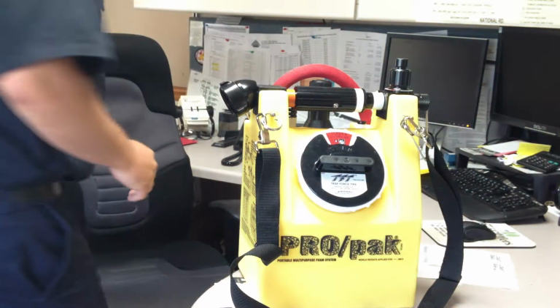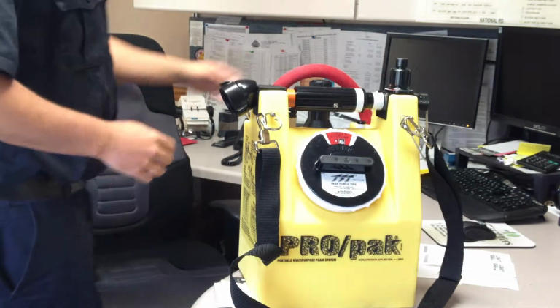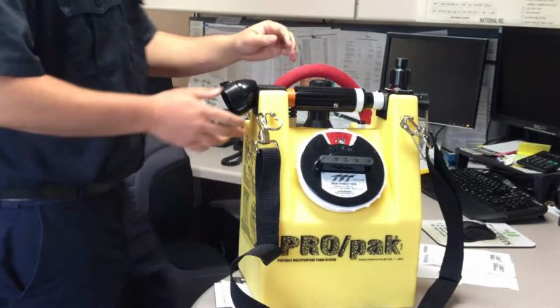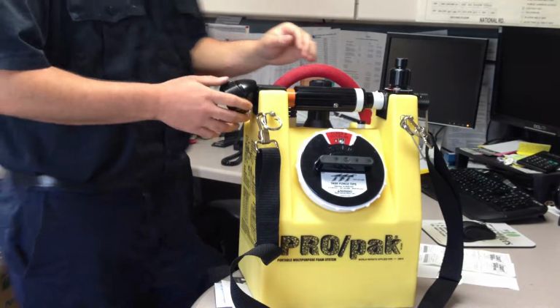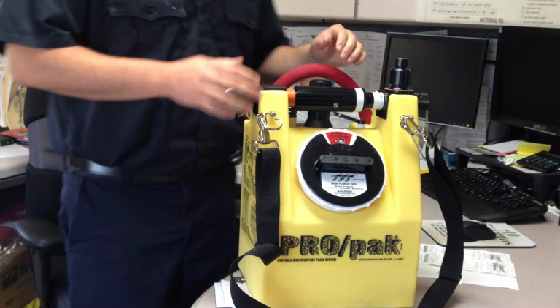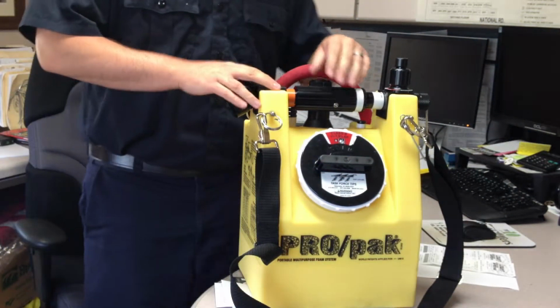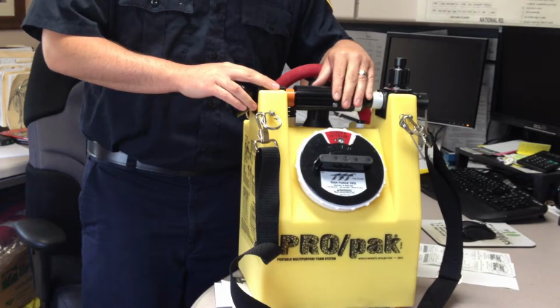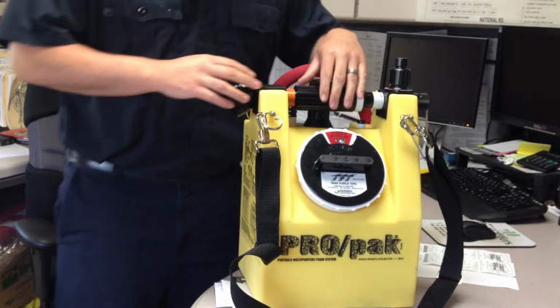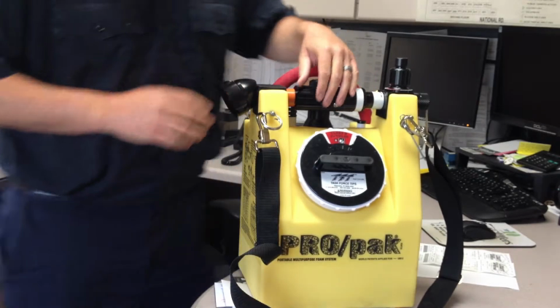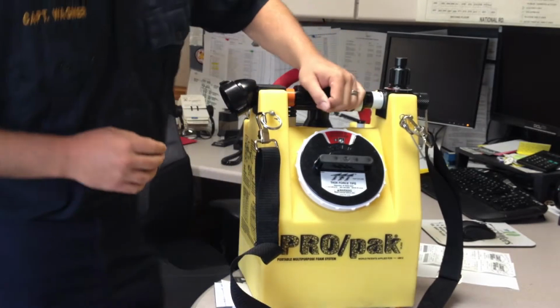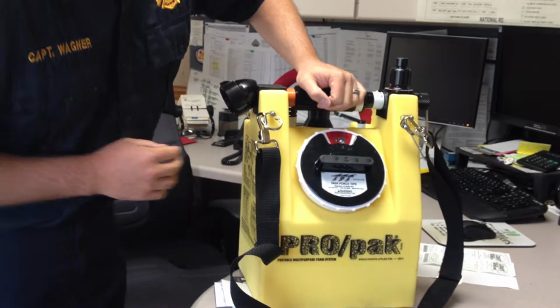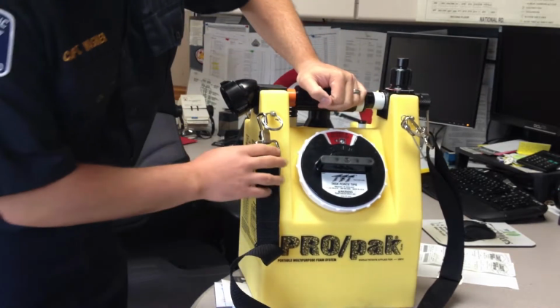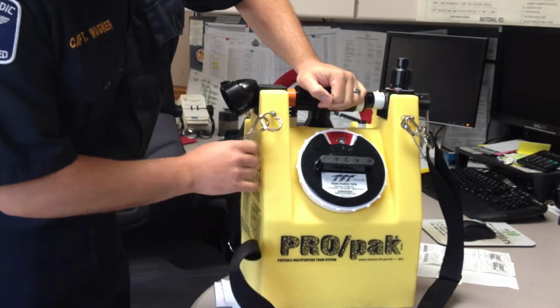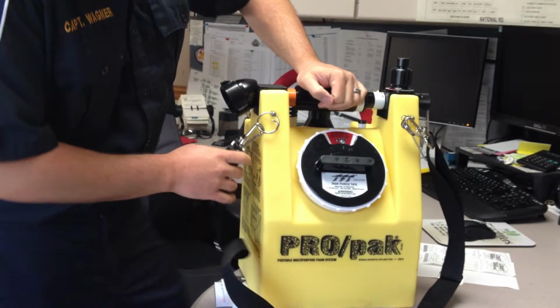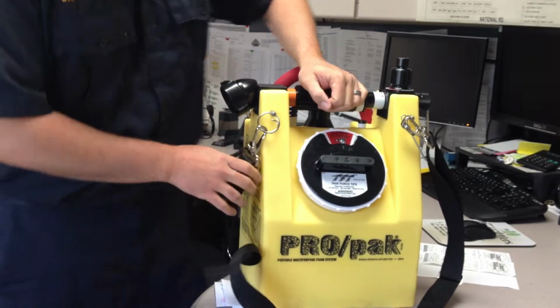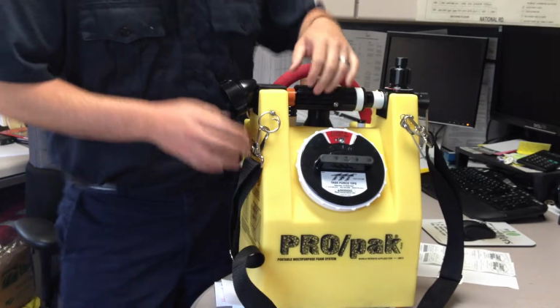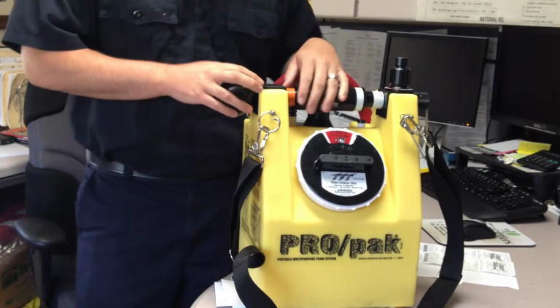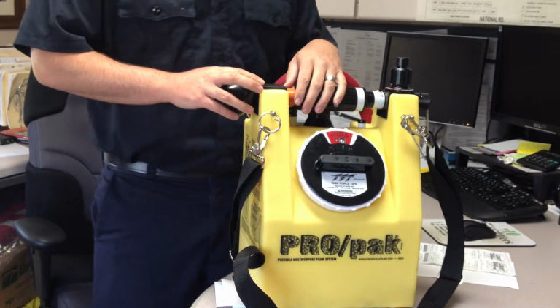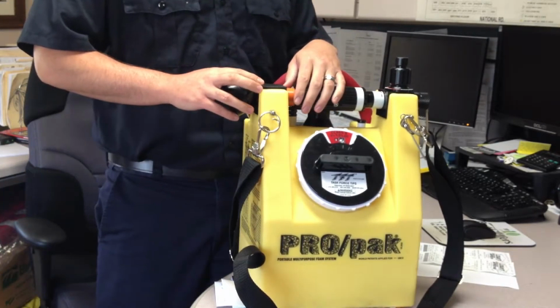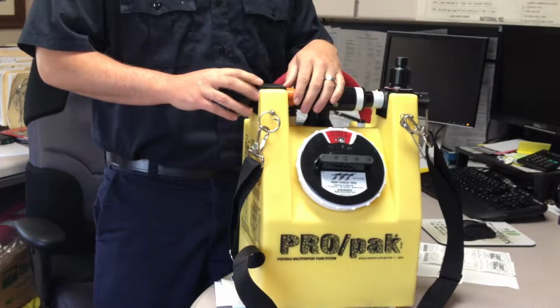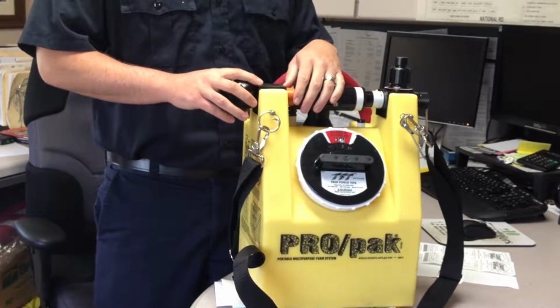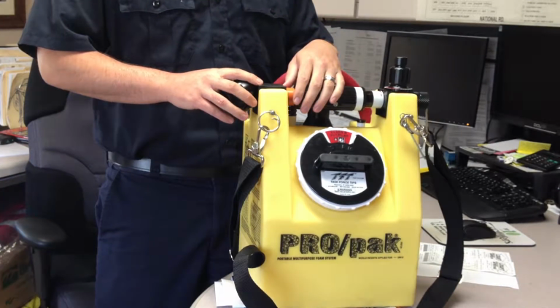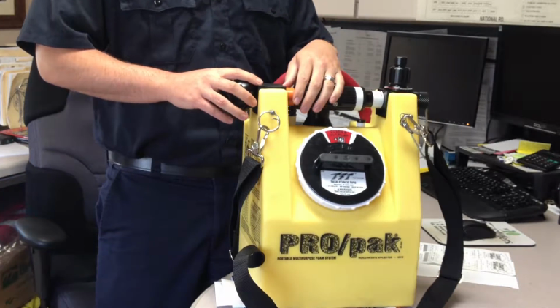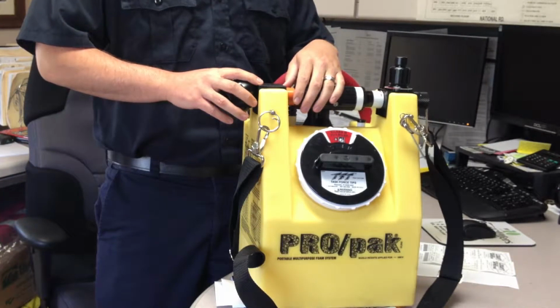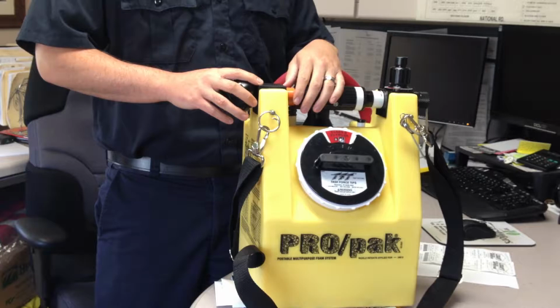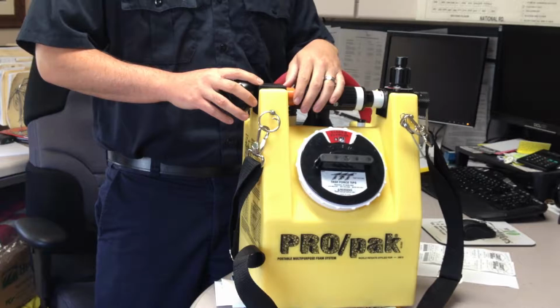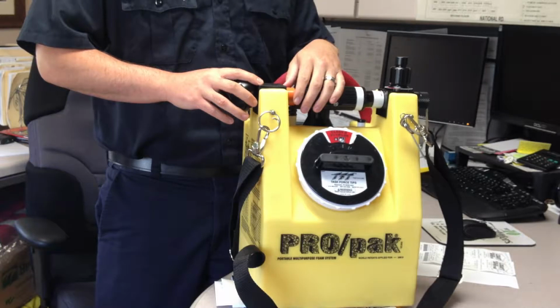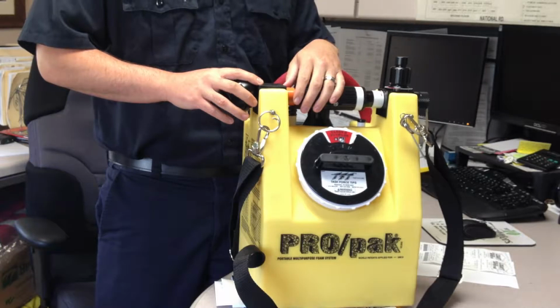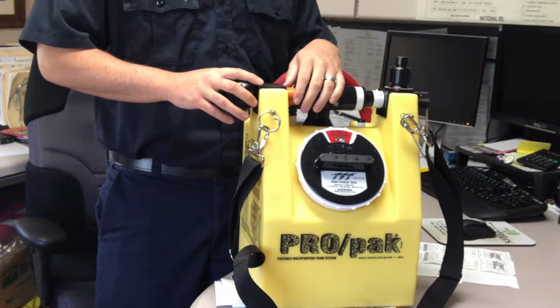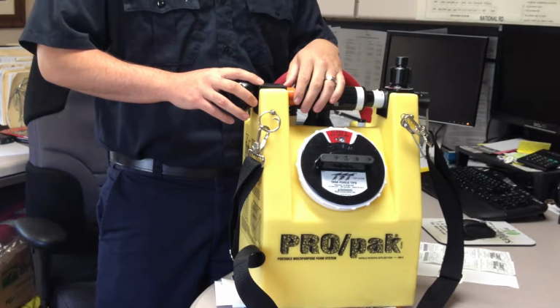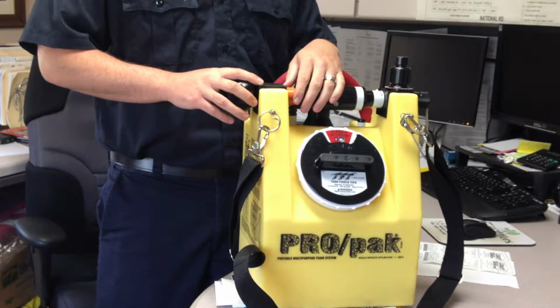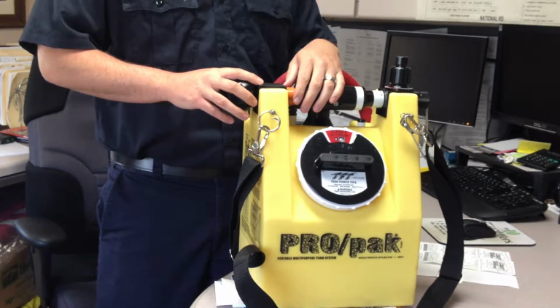Alright everybody, today we're going to be talking about the Task Force Tip Pro Pack. This is going to be our foam pack, our way of distributing foam on the new engine.